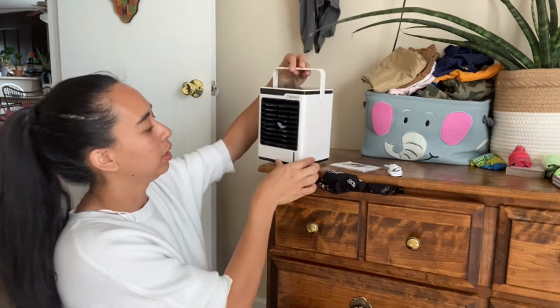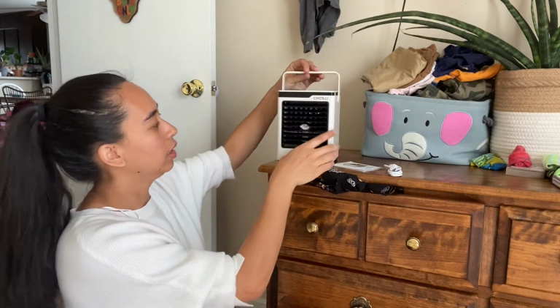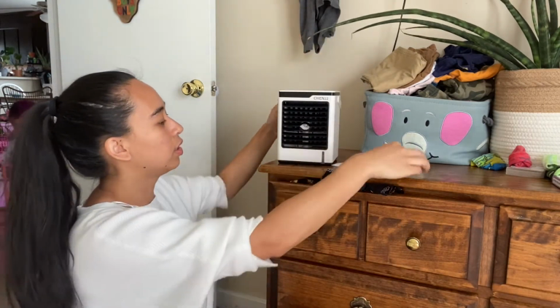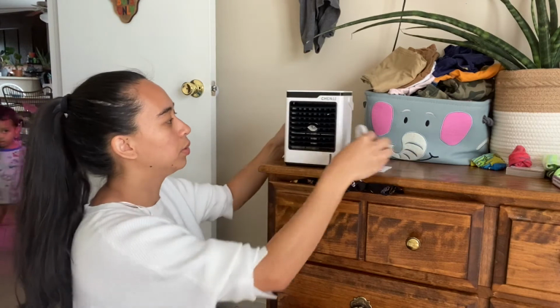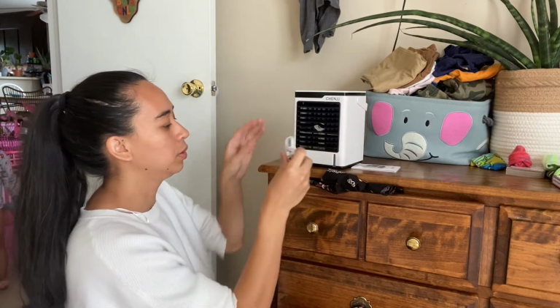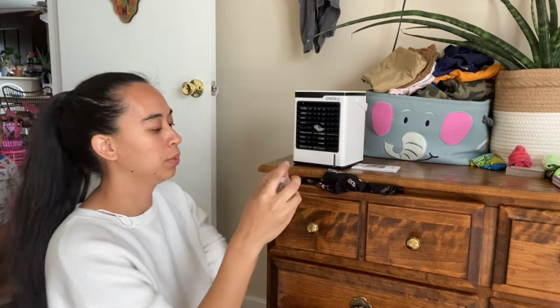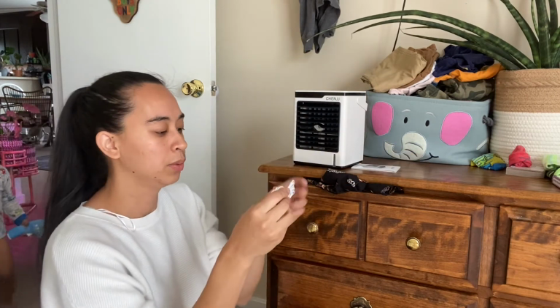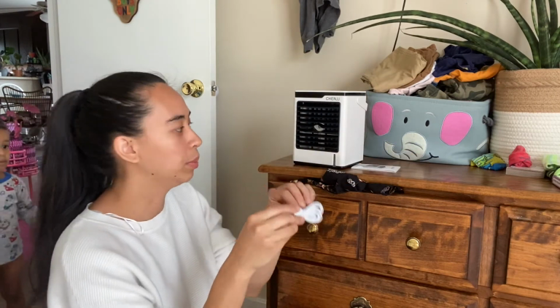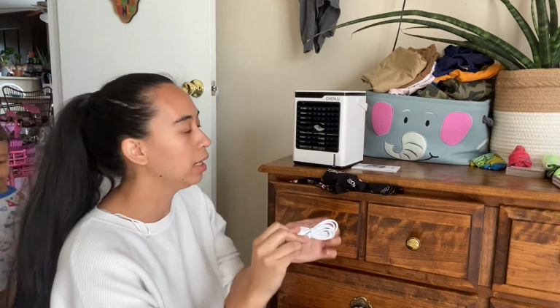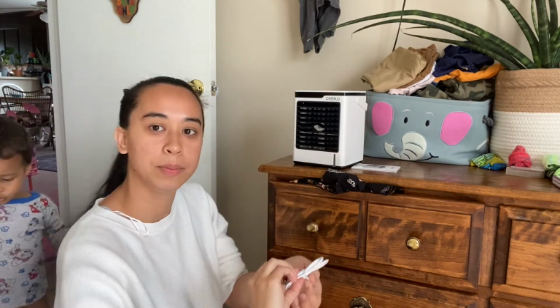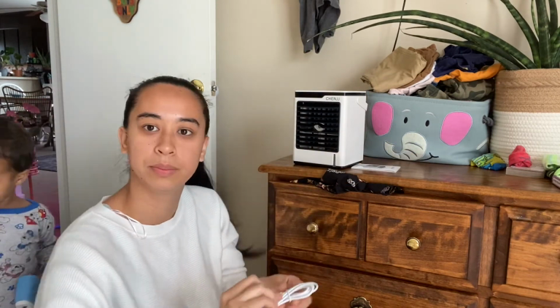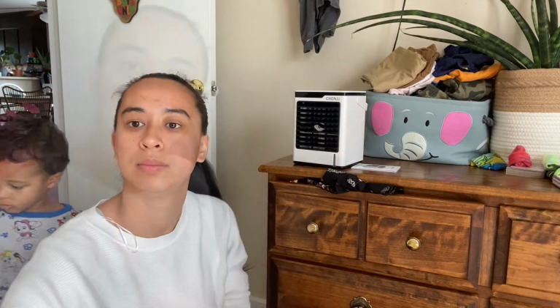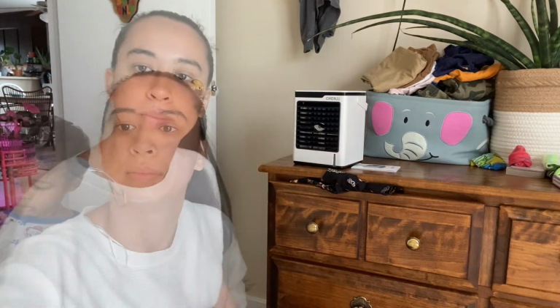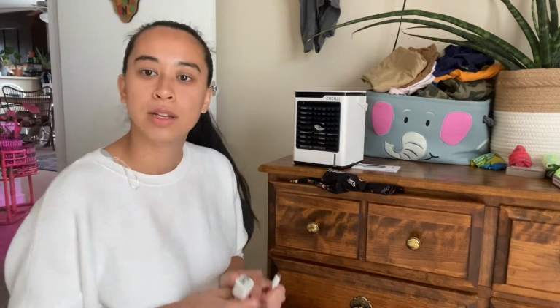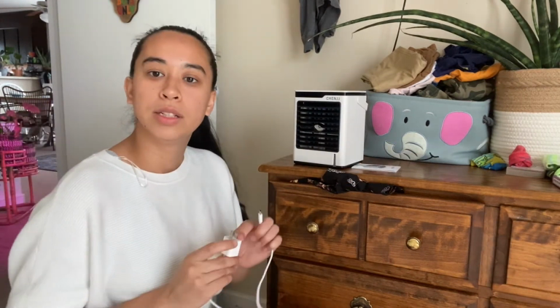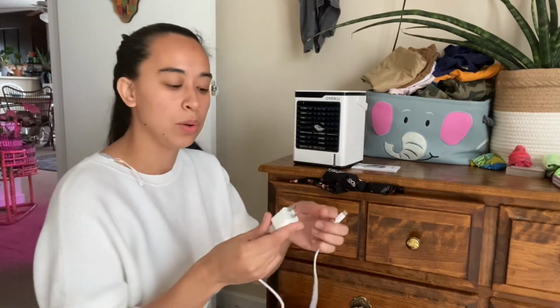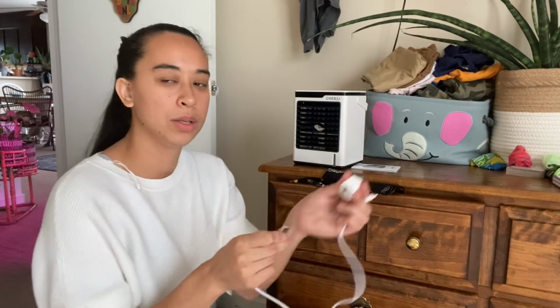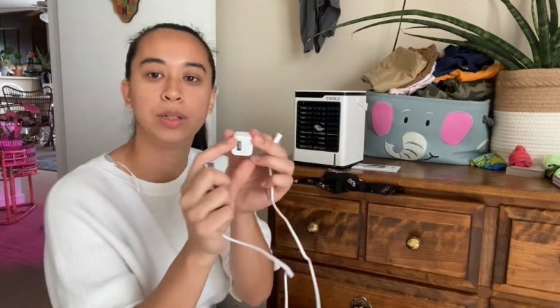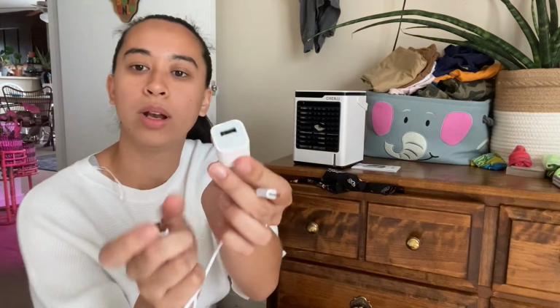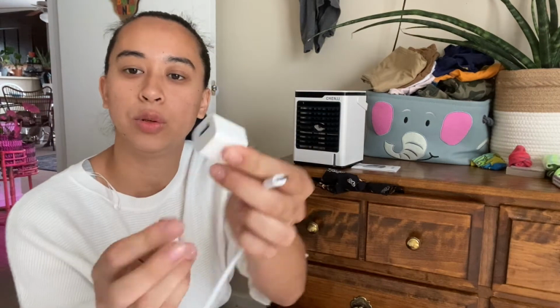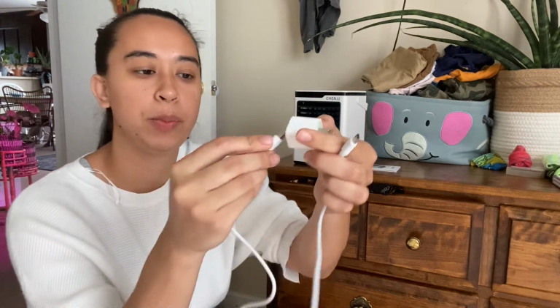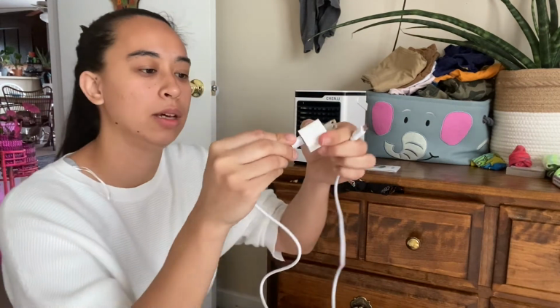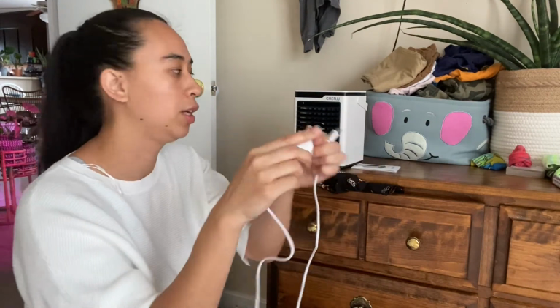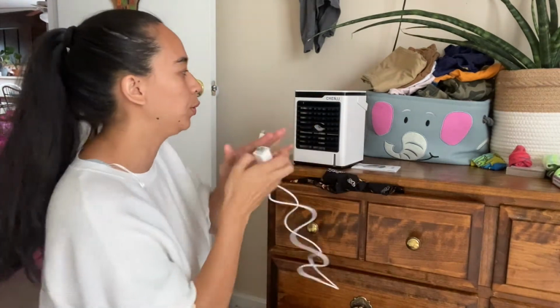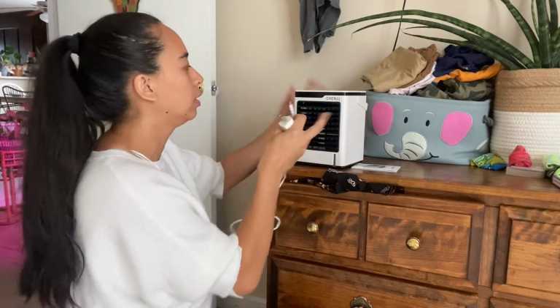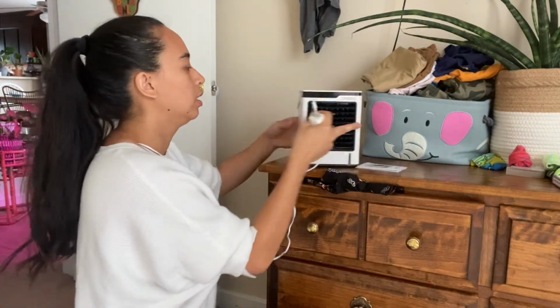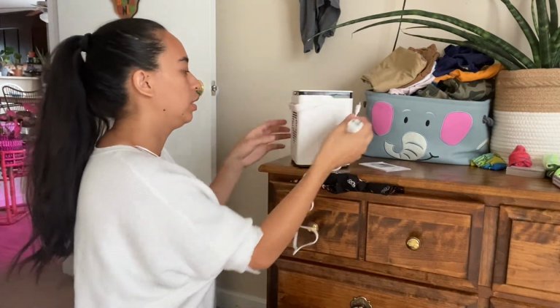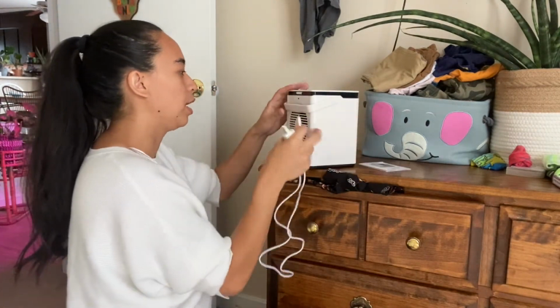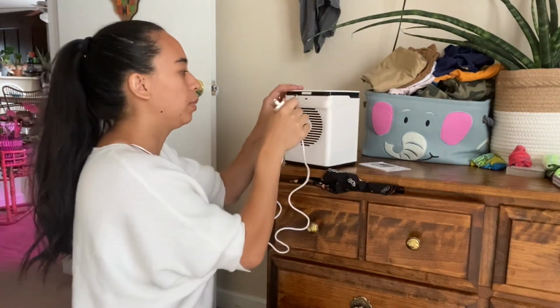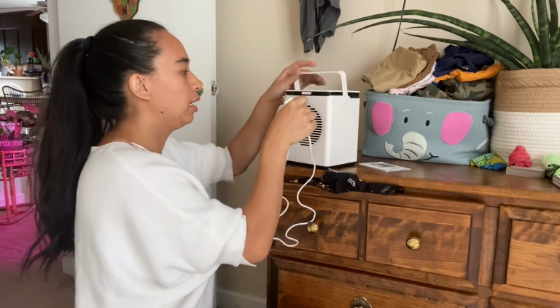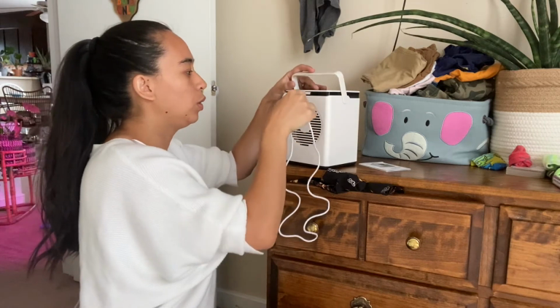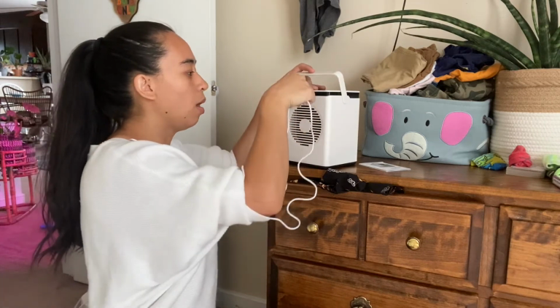We will plug it up. You'll need one of the USB cubes so that you can plug it into the wall.